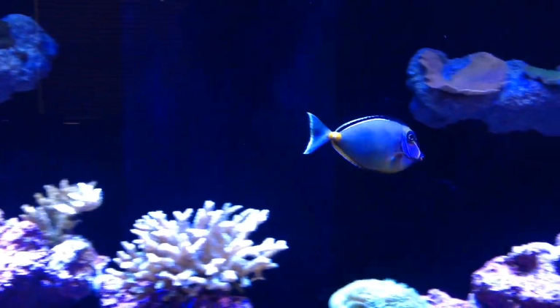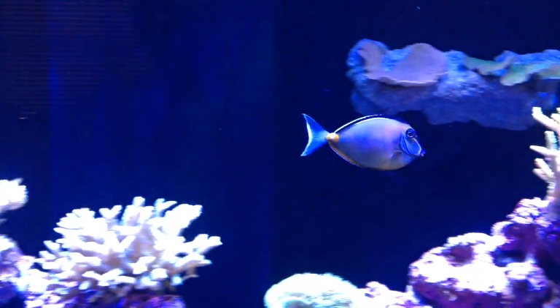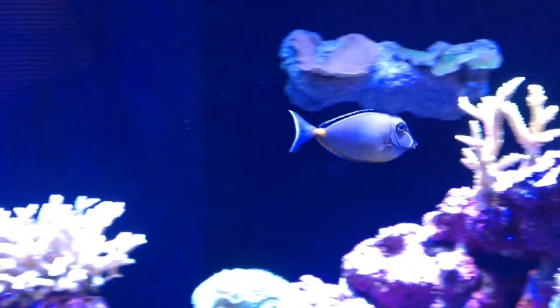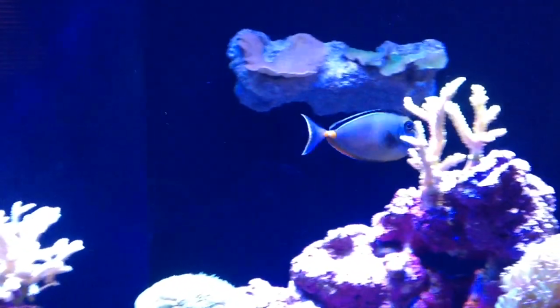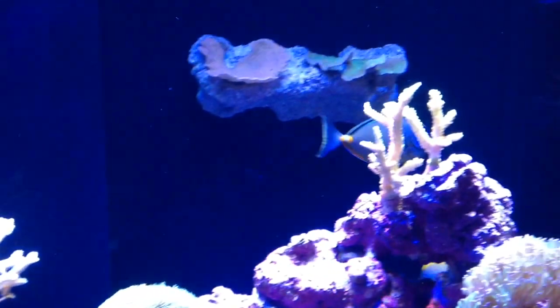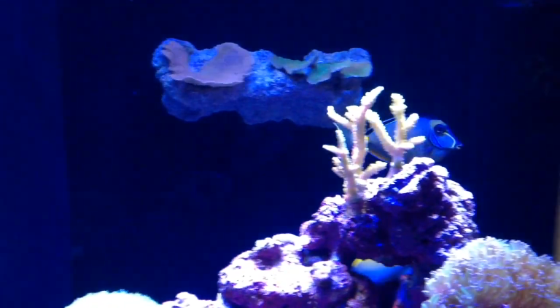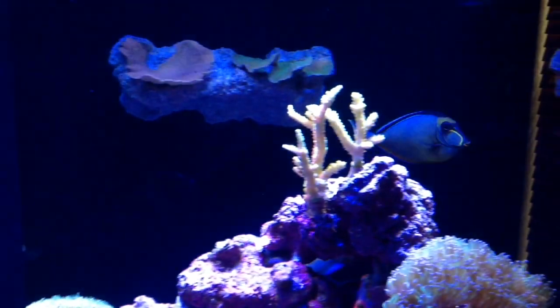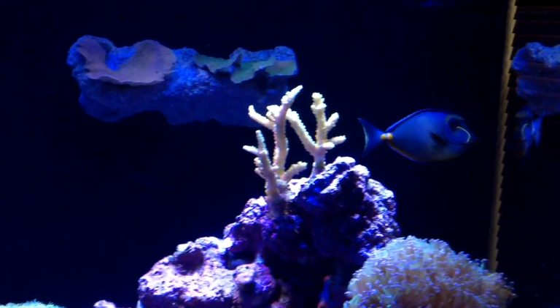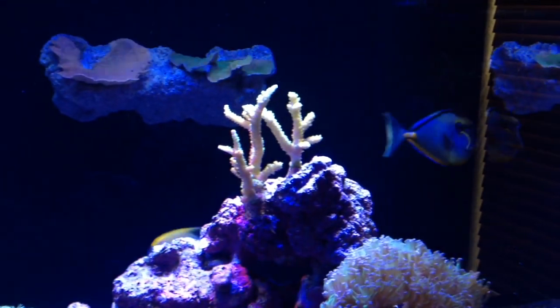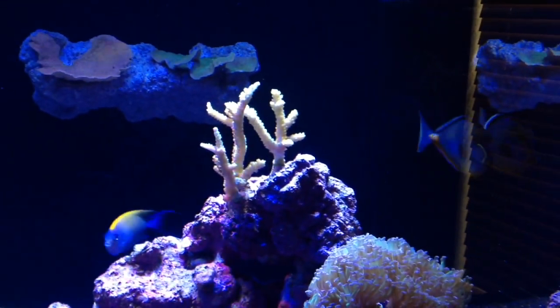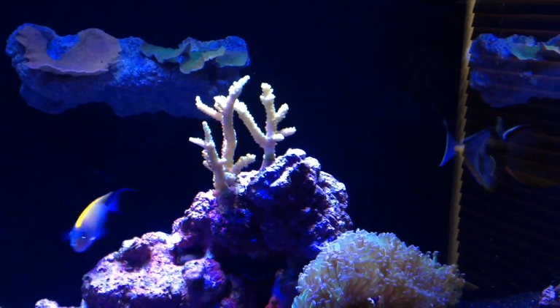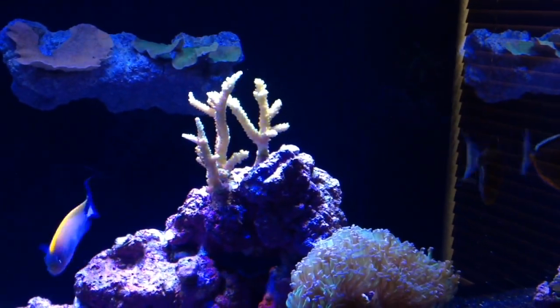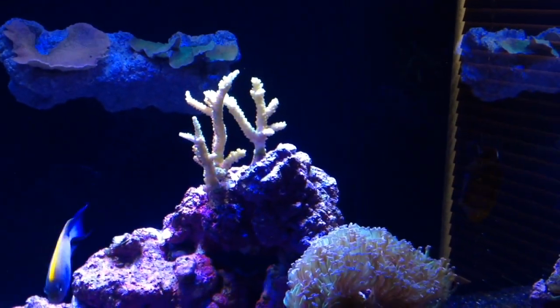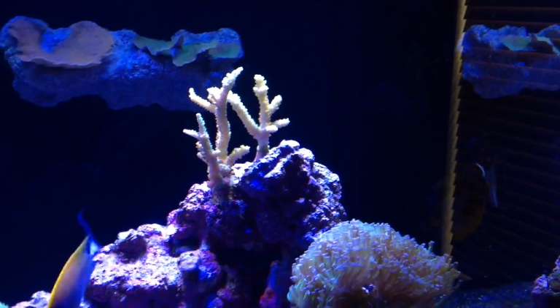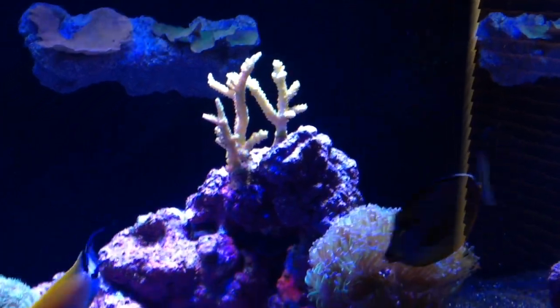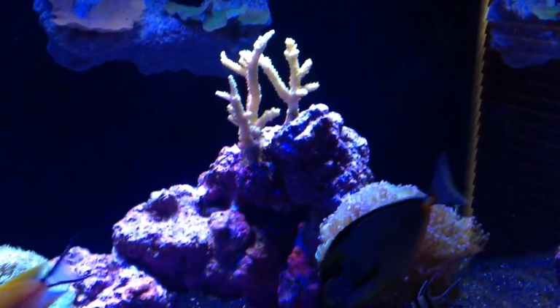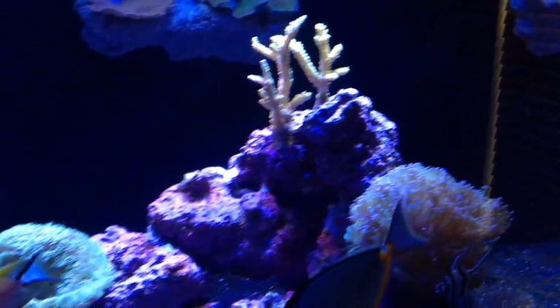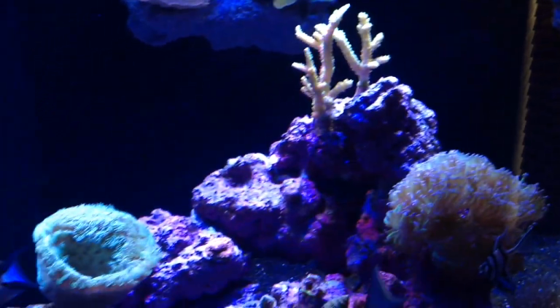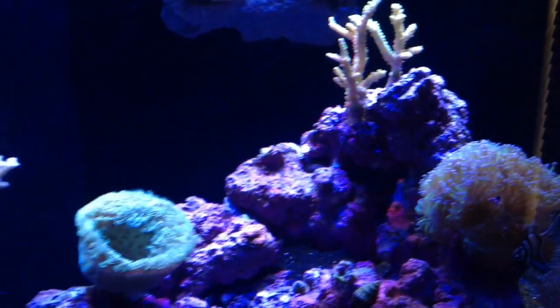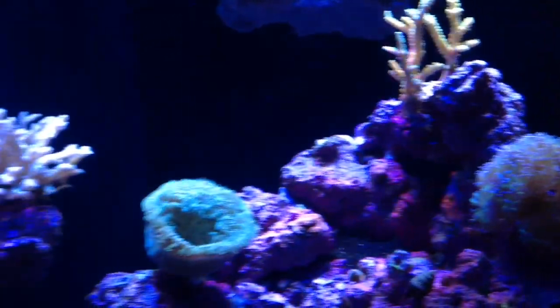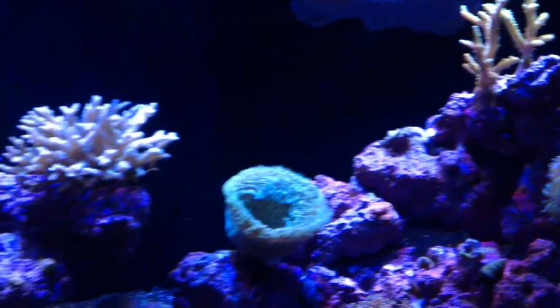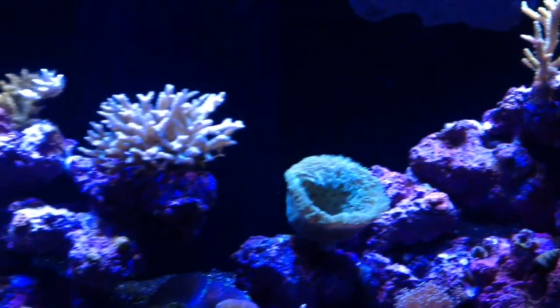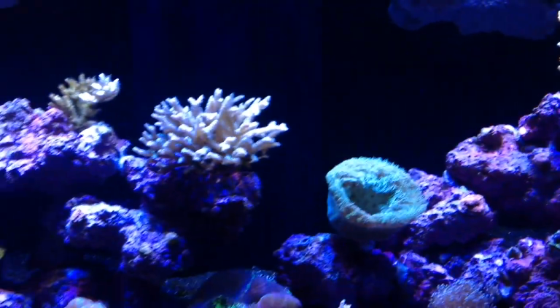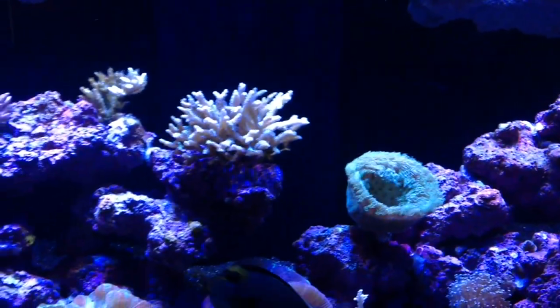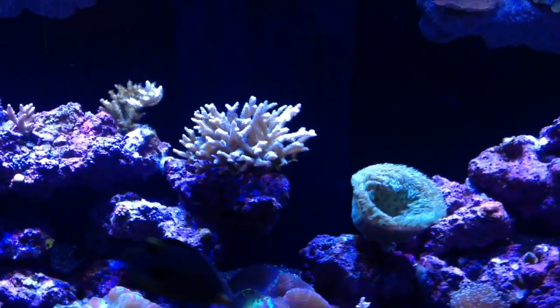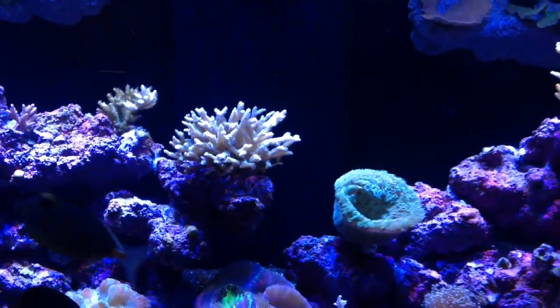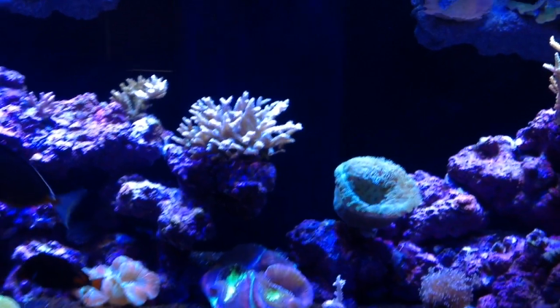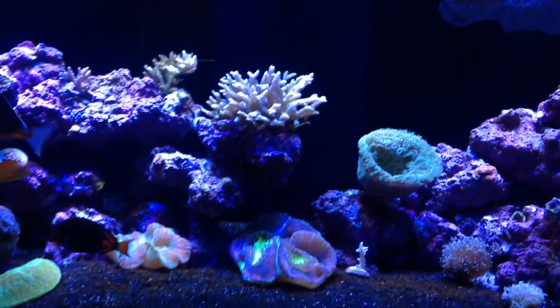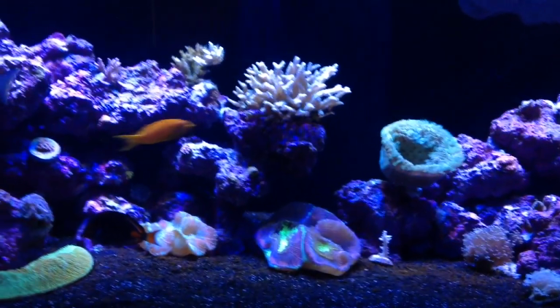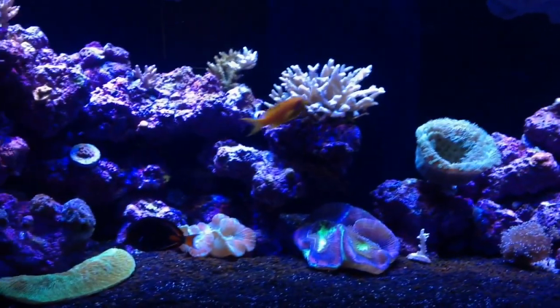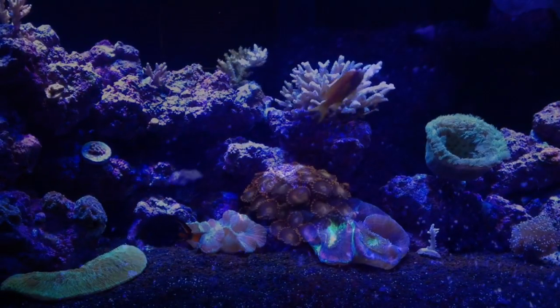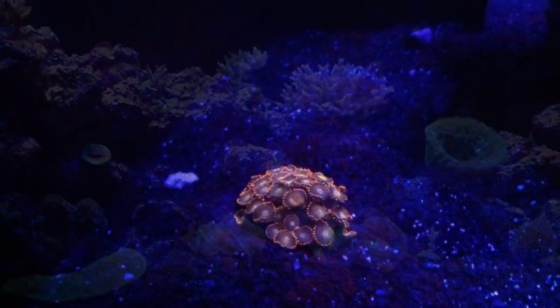My Naso tang doing well — this is my little pig here. Every time you come up to the glass he's expecting food. He eats well, anything you throw in the tank. He'll even come give you a little nibble if you put your fingers in the tank.